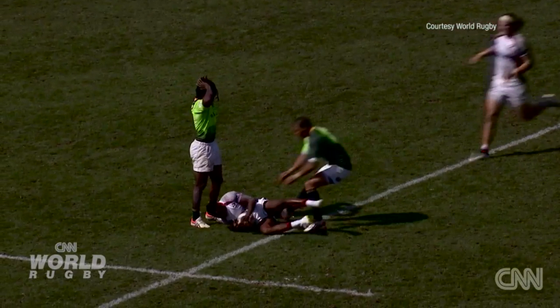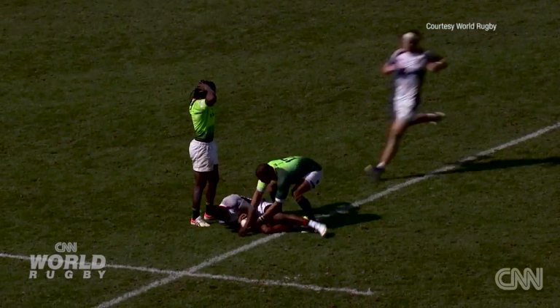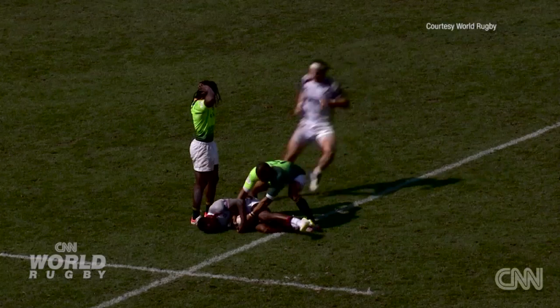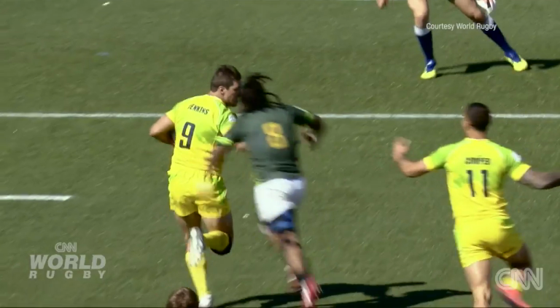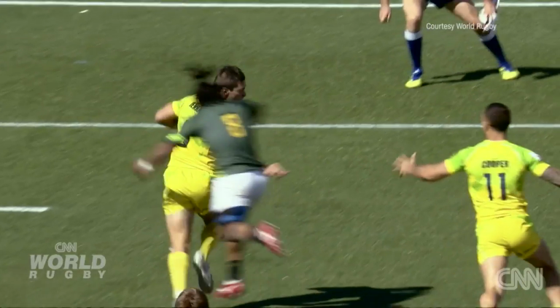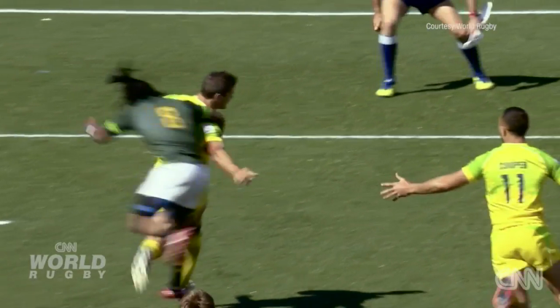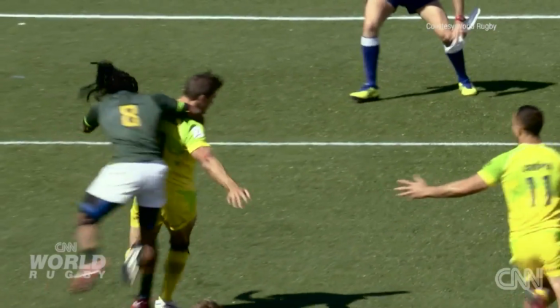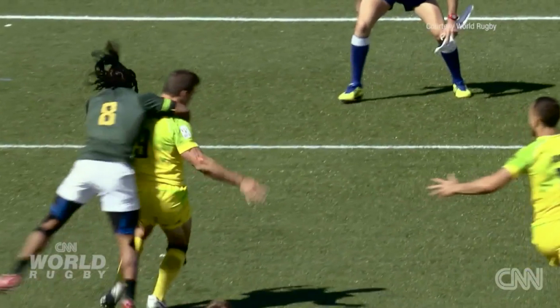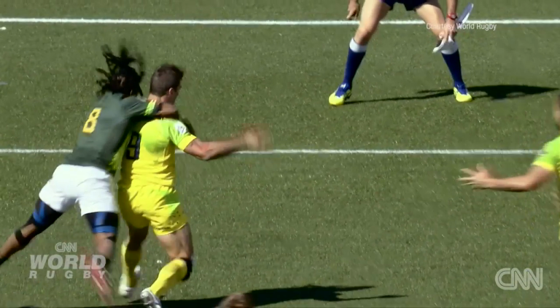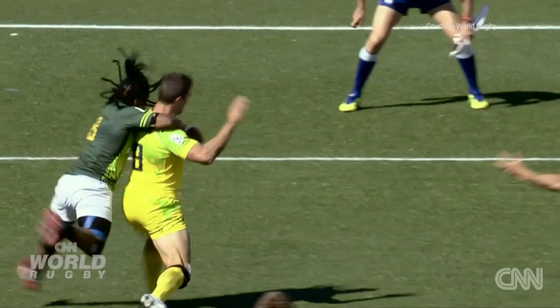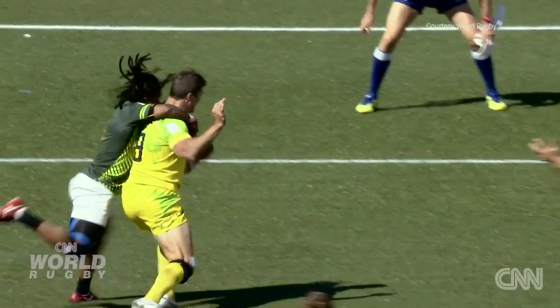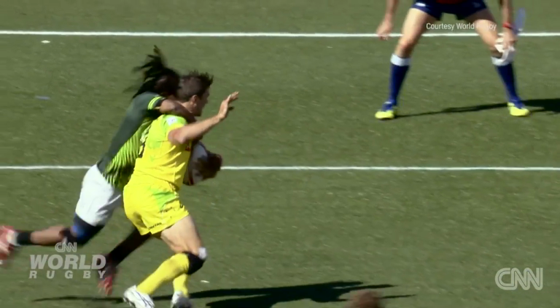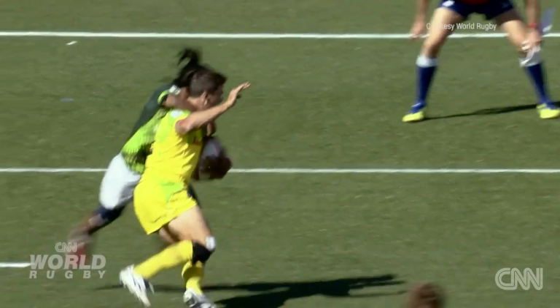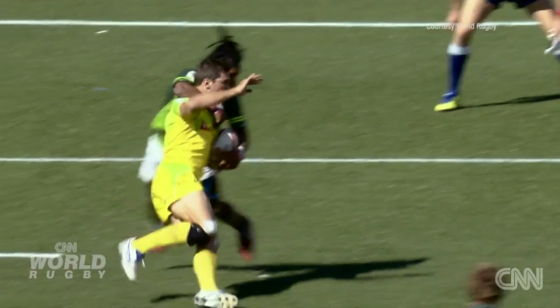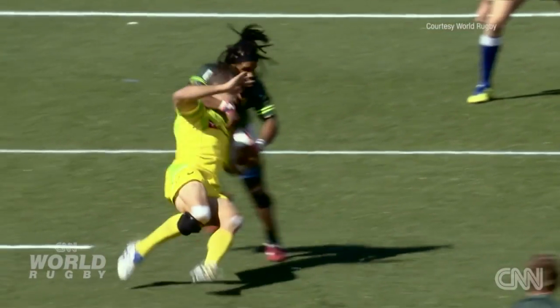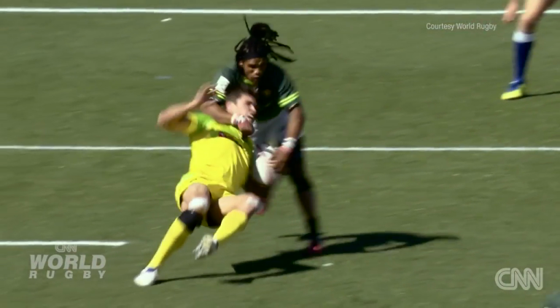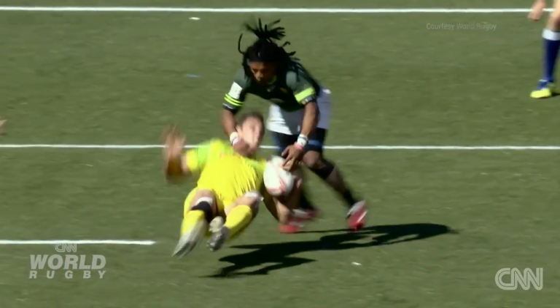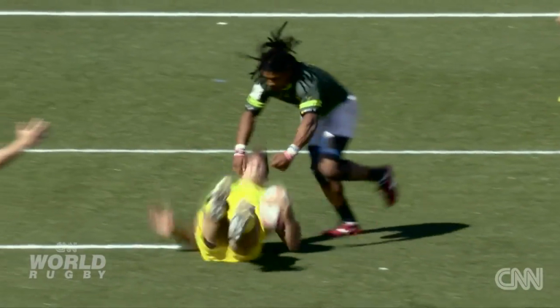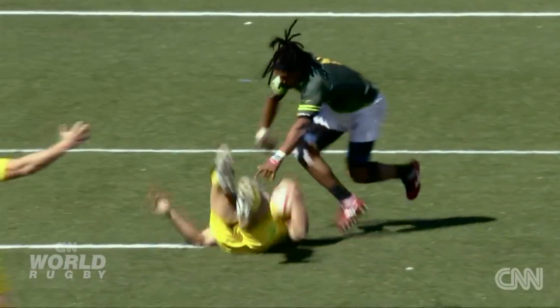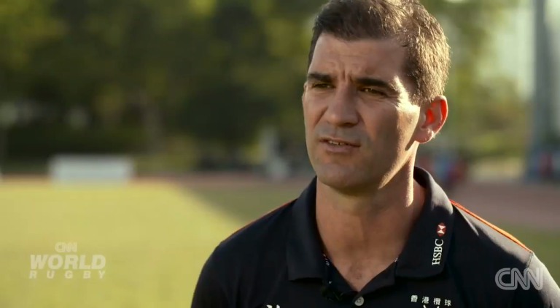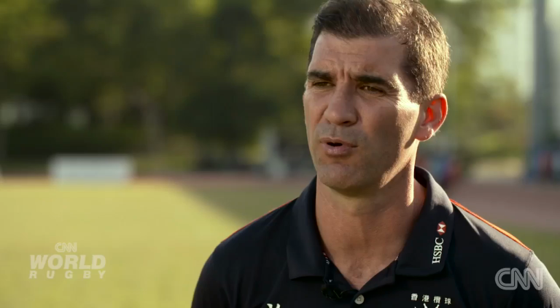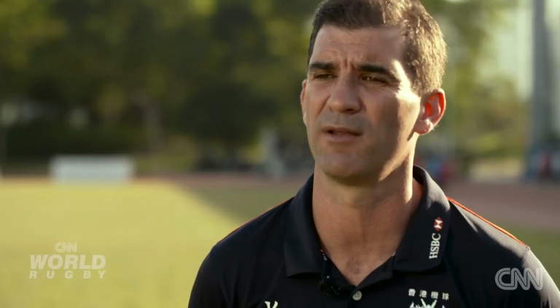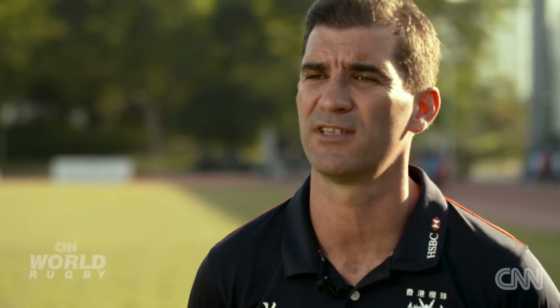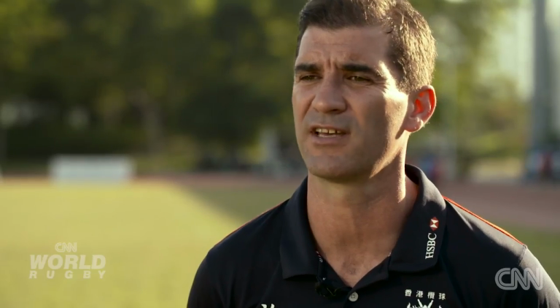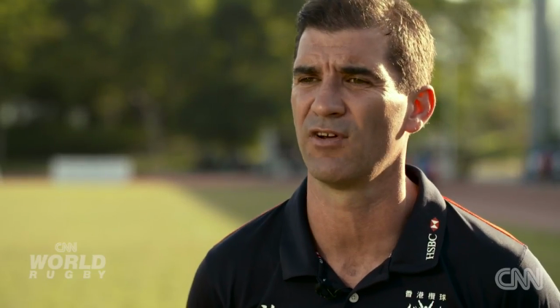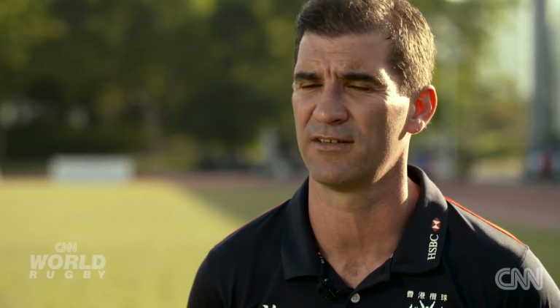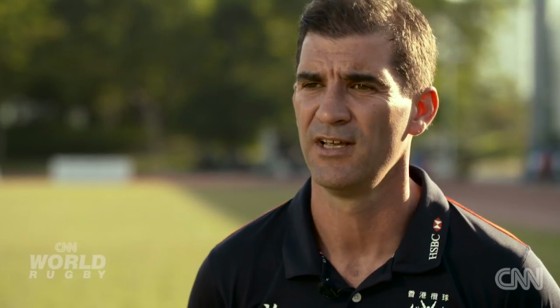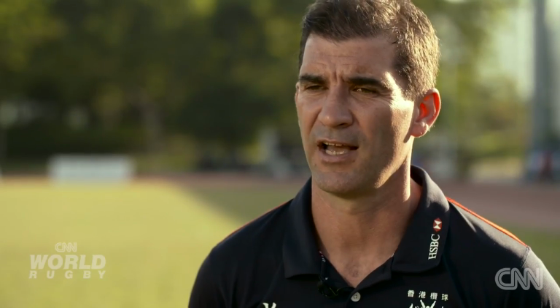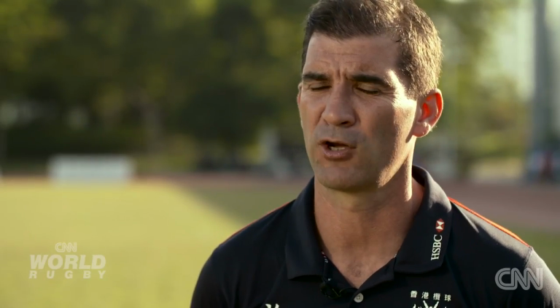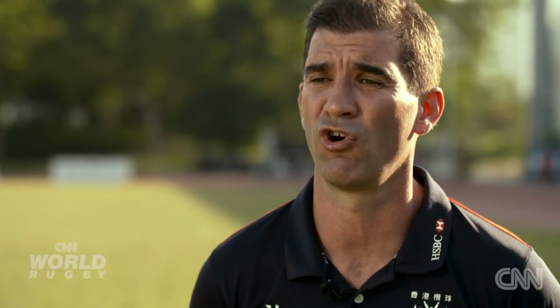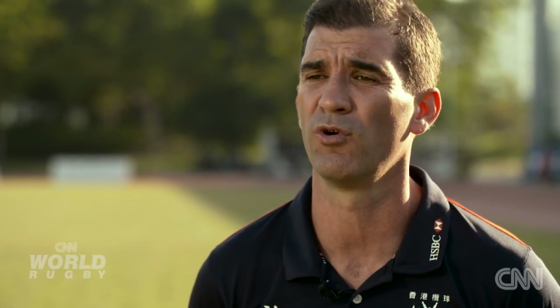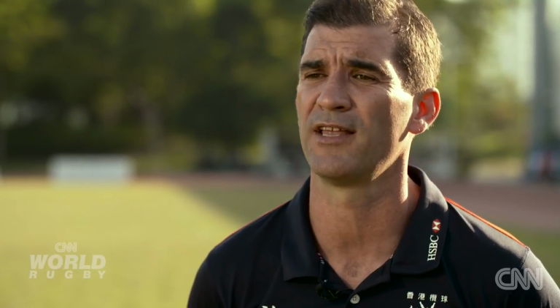Obviously rugby is a combat sport. There's been a lot made recently in terms of the safety of tackling. The important element is the safety of it and control more than anything.